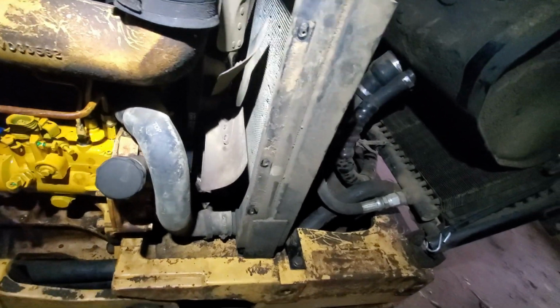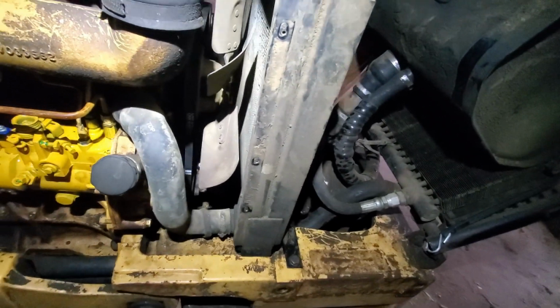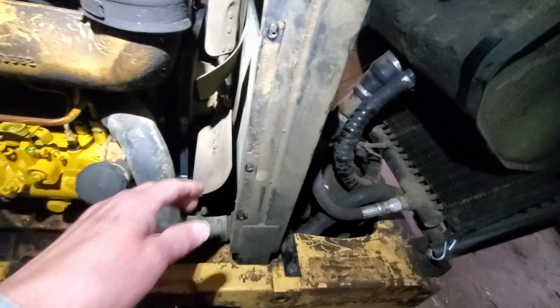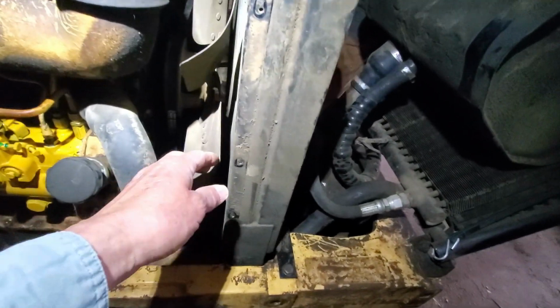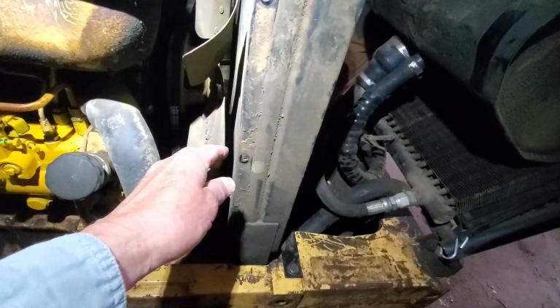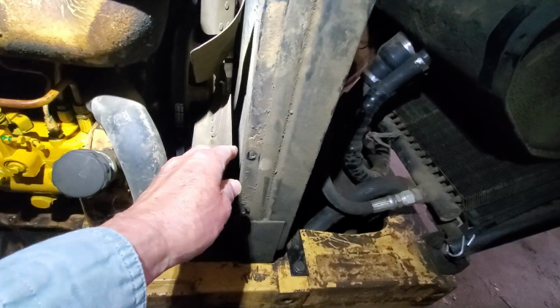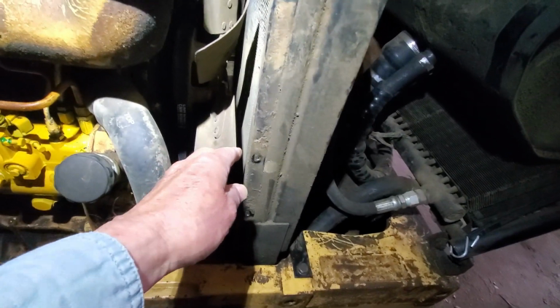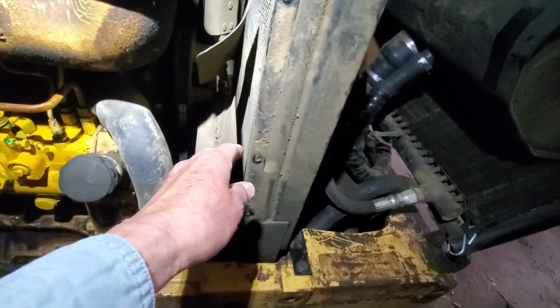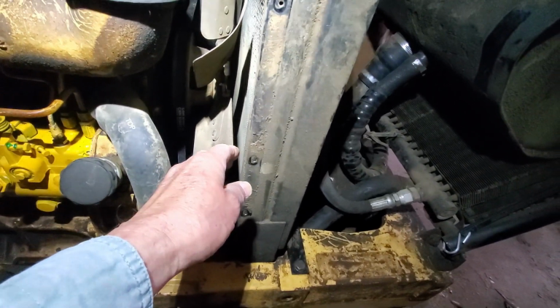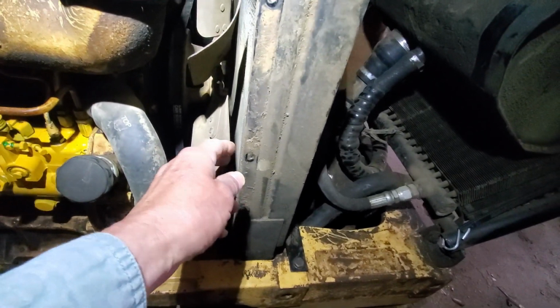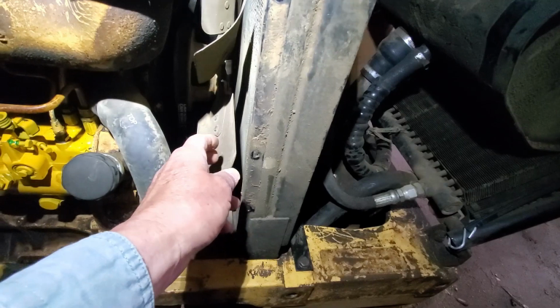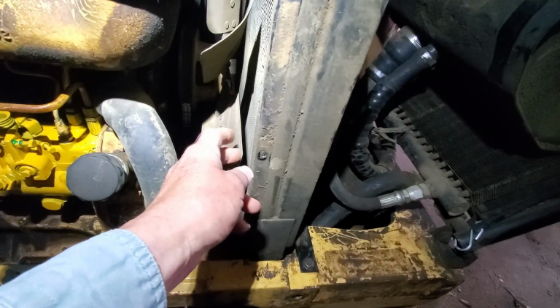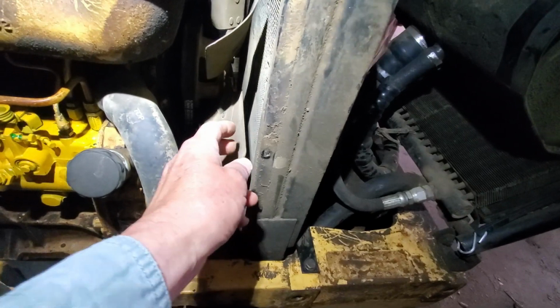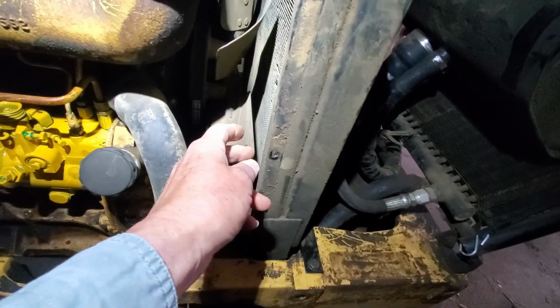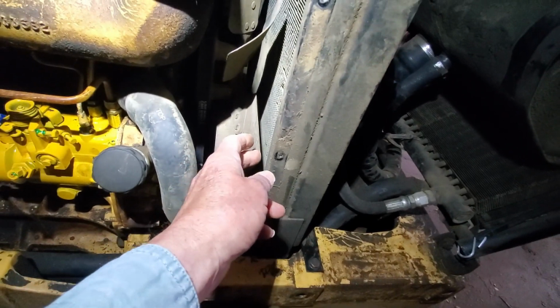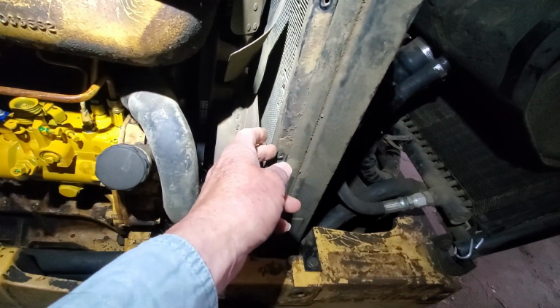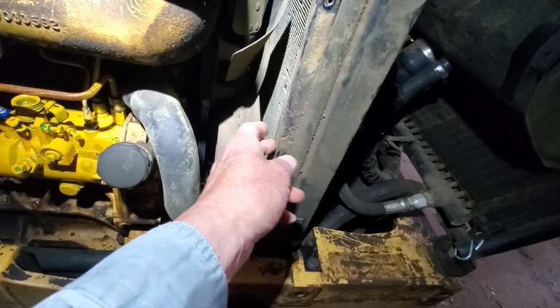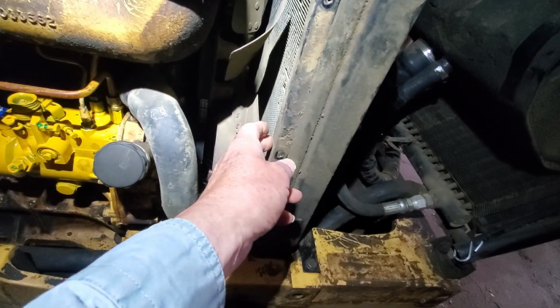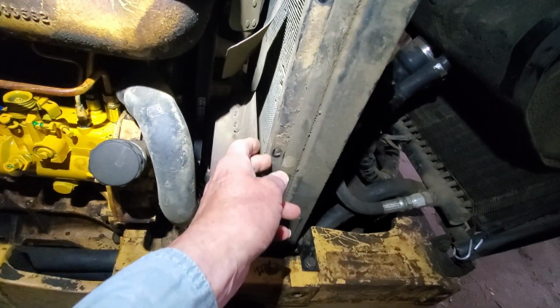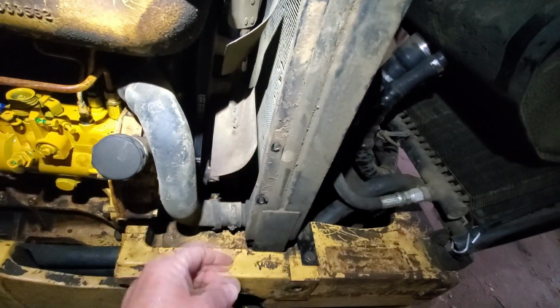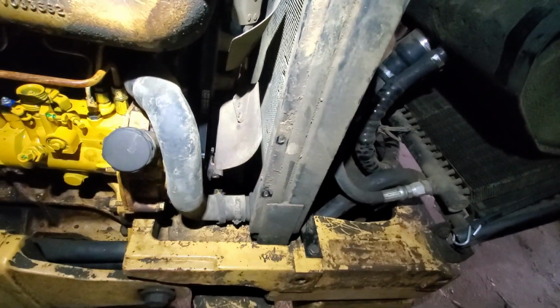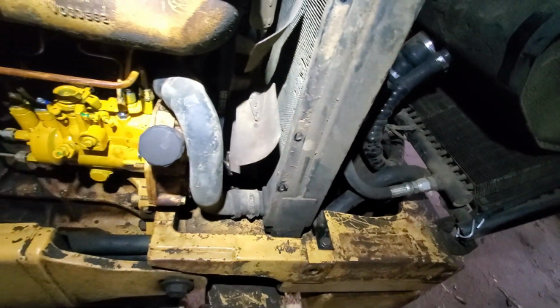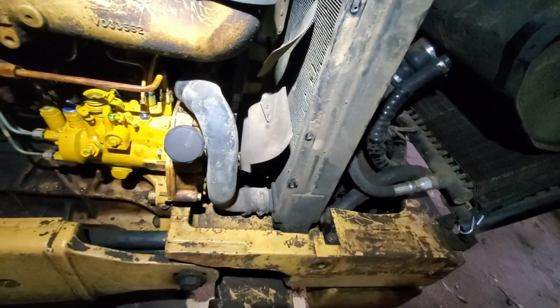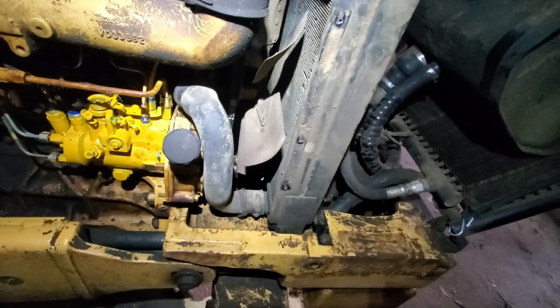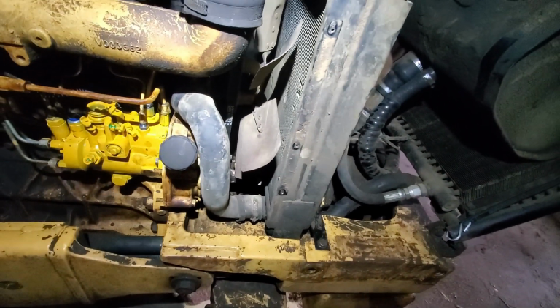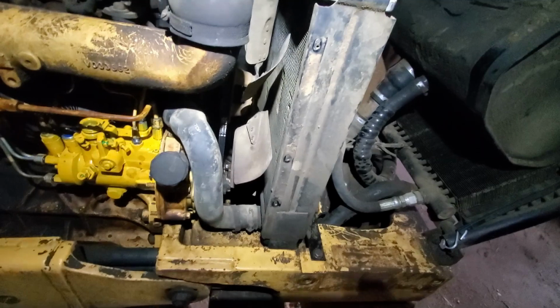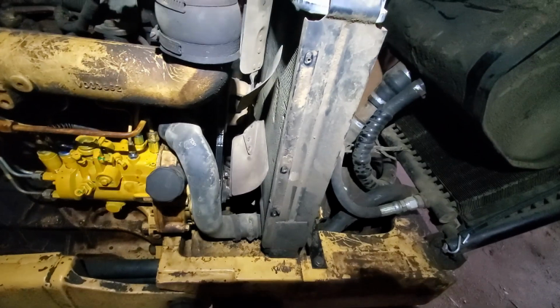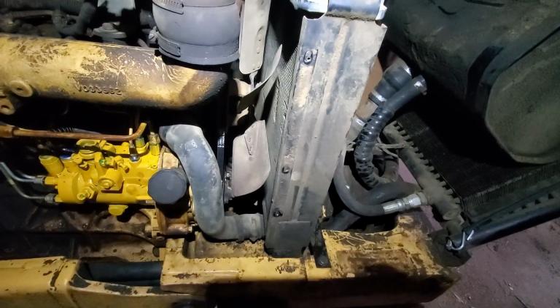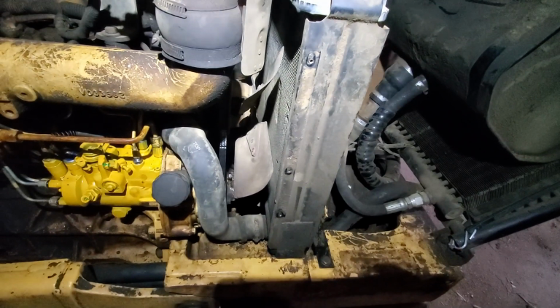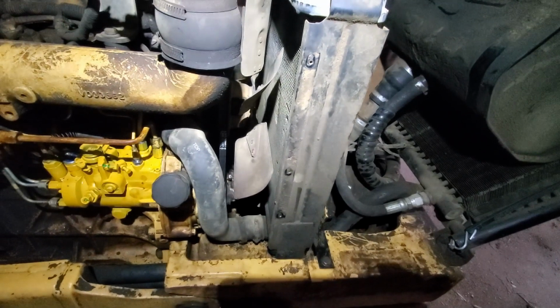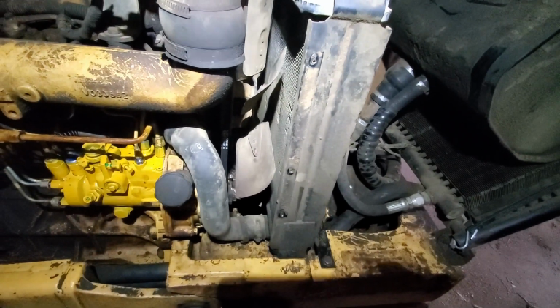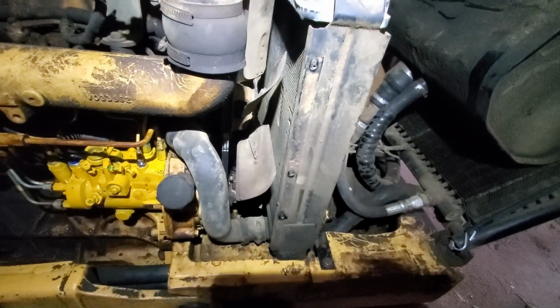I can see how some of those fan shrouds were made. It would be problematic trying to hook them on to this — there's not a lot of room here to do stuff with.